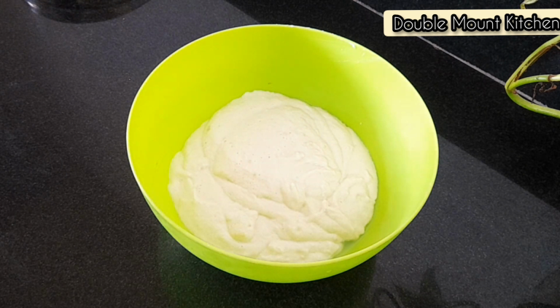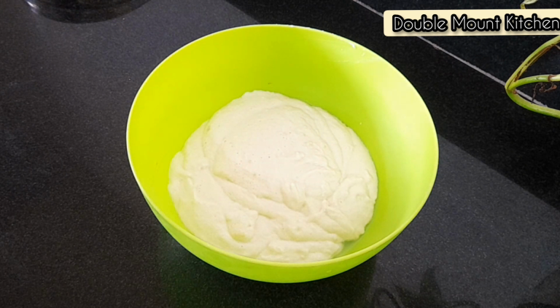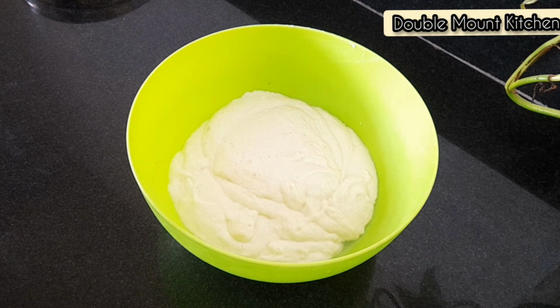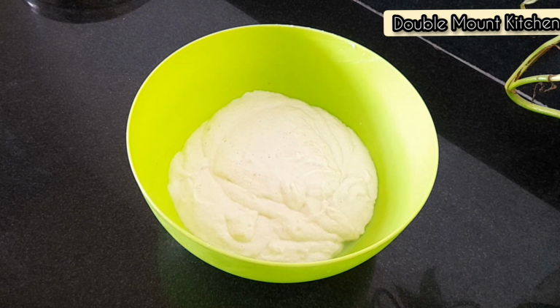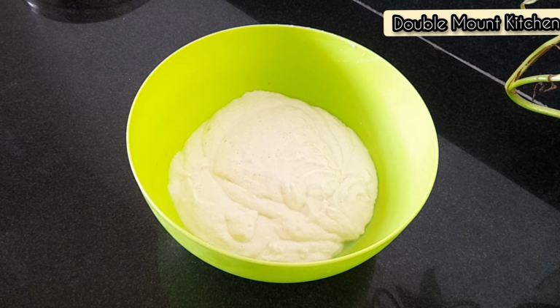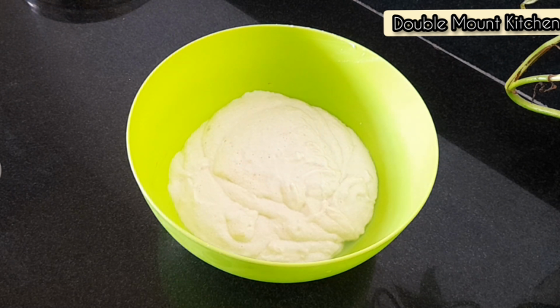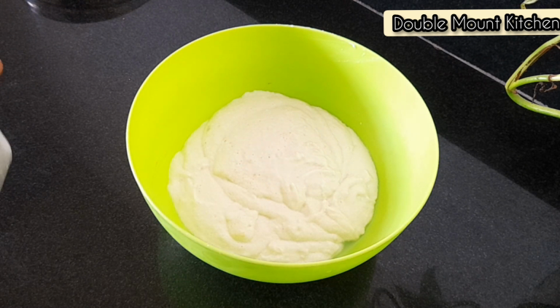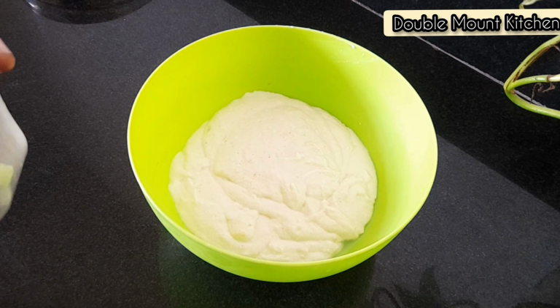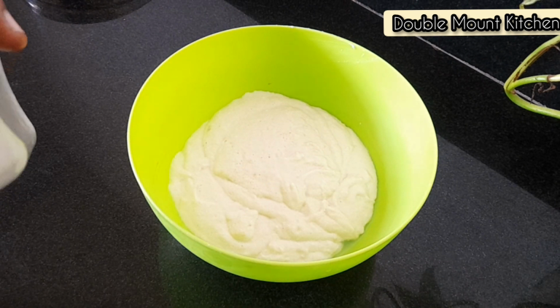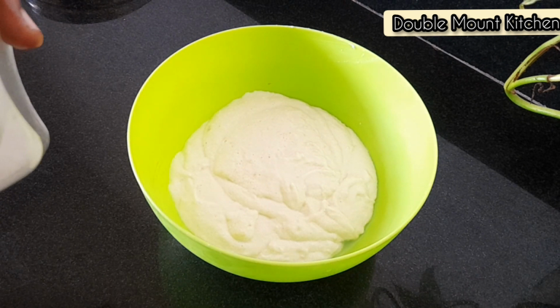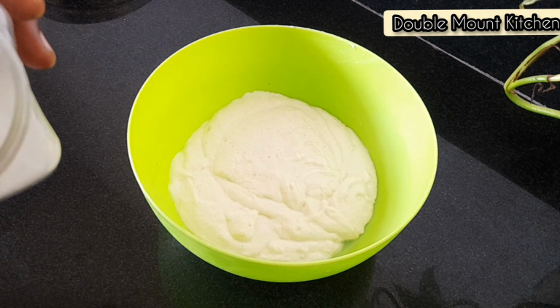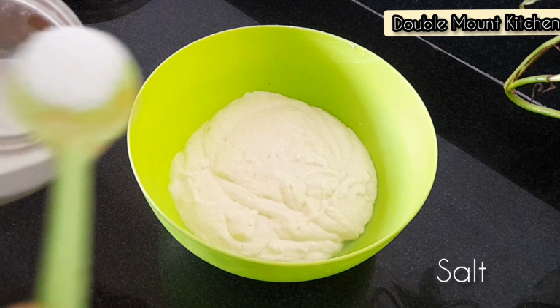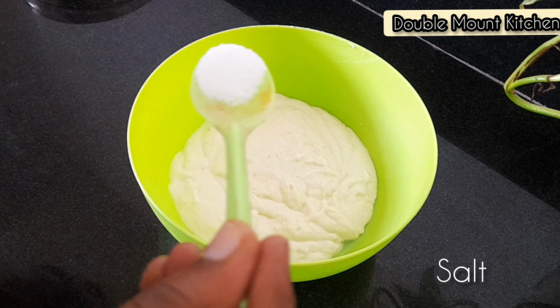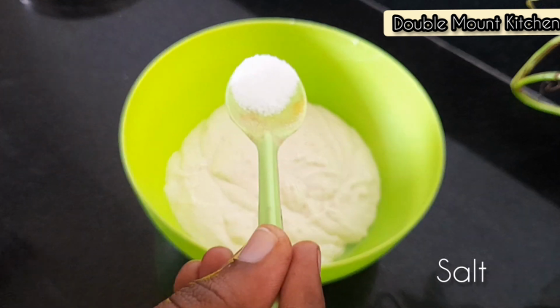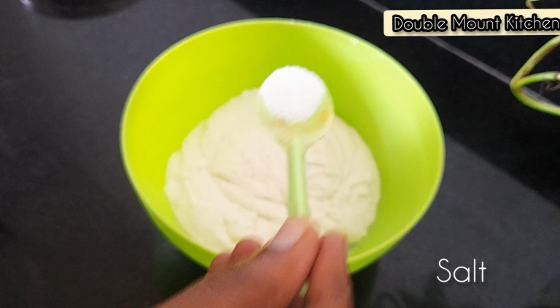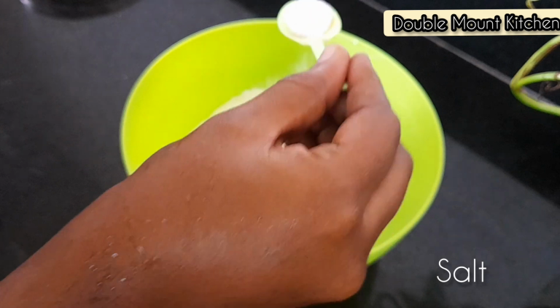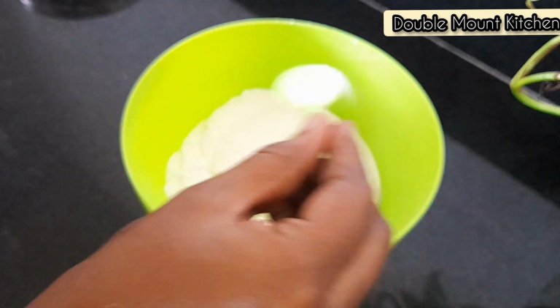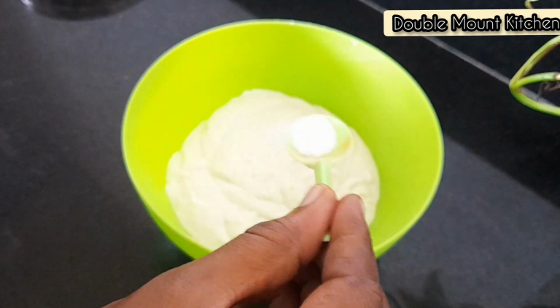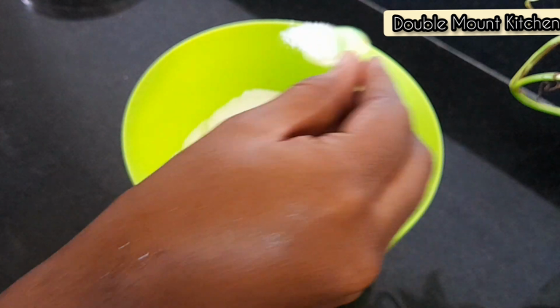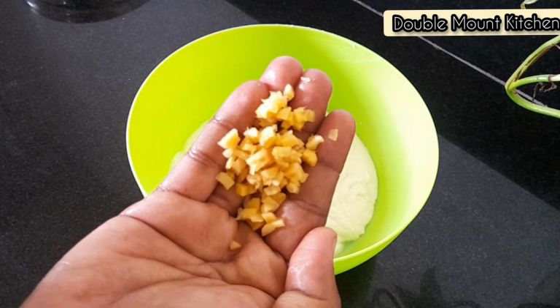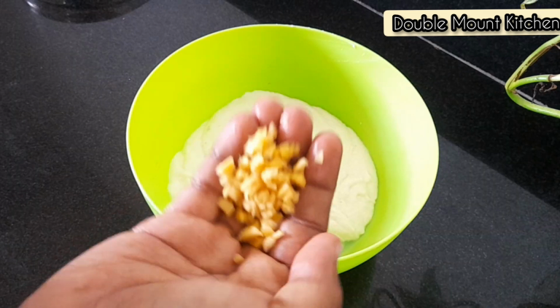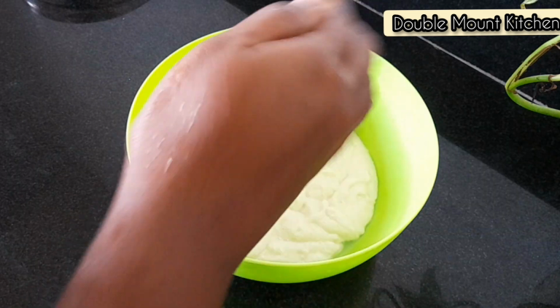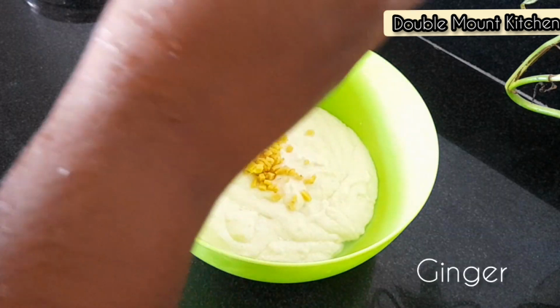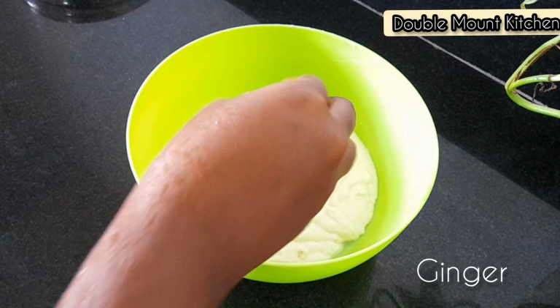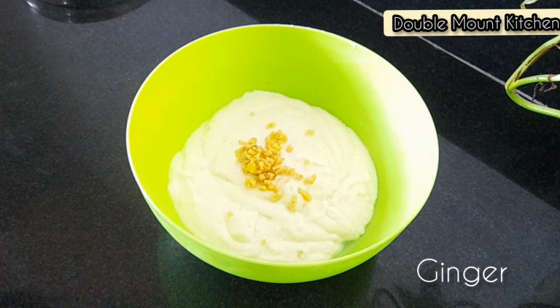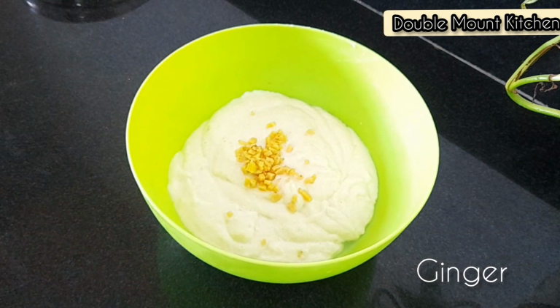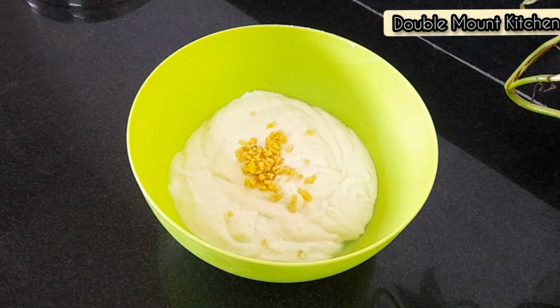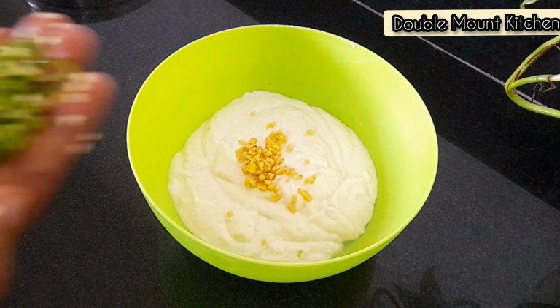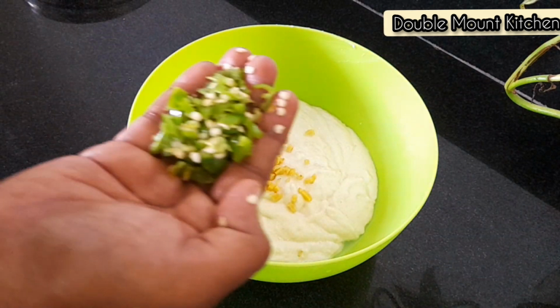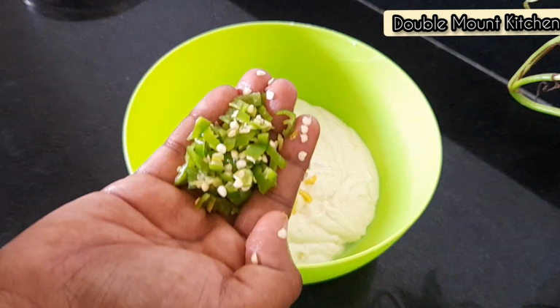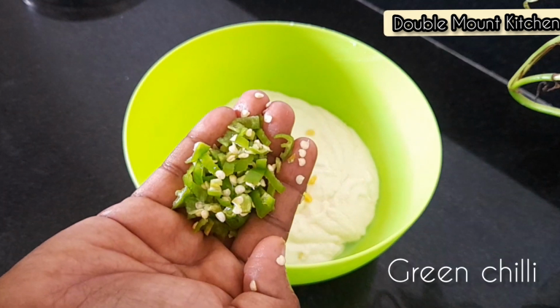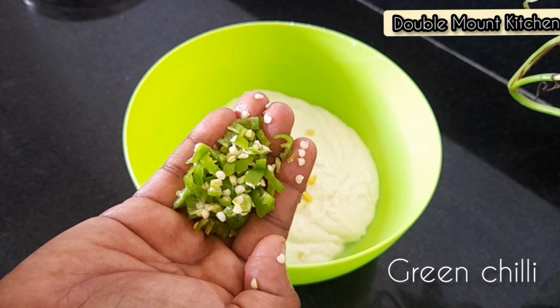Let's cook this. Now let's make the bowl shape. Then add the bowl and shape it.